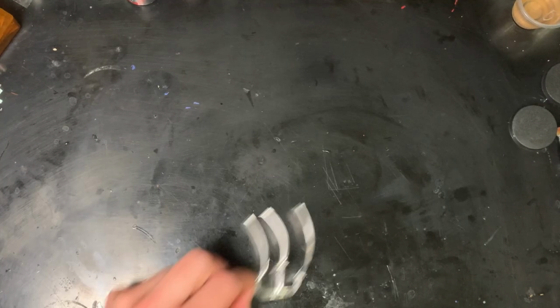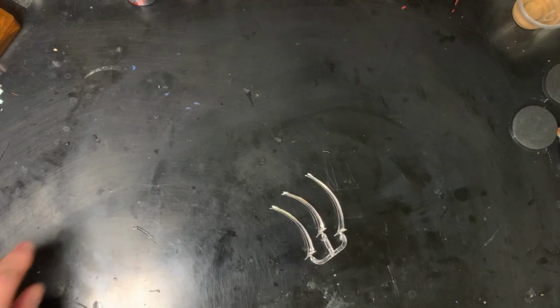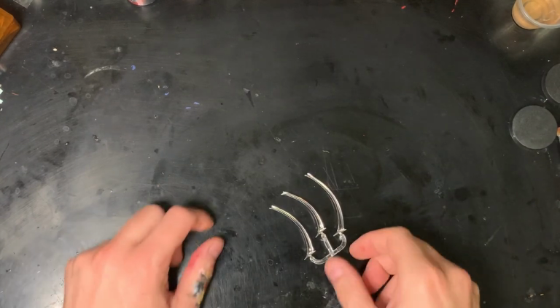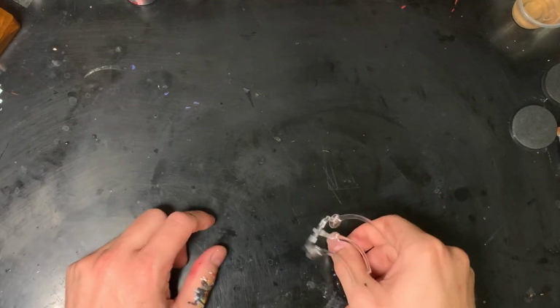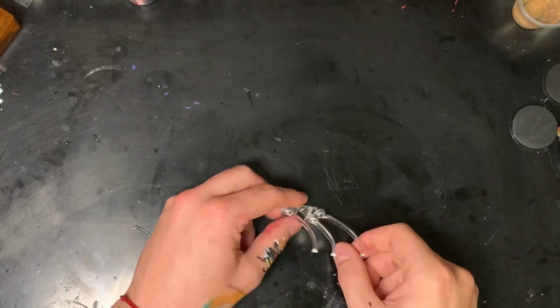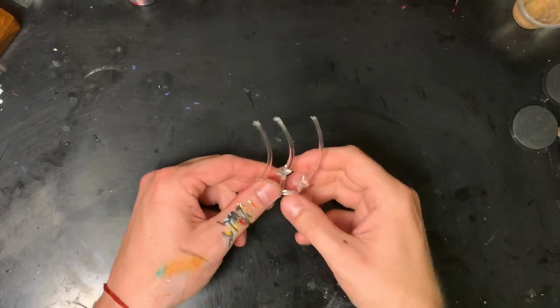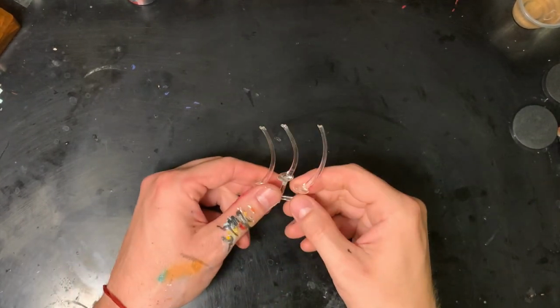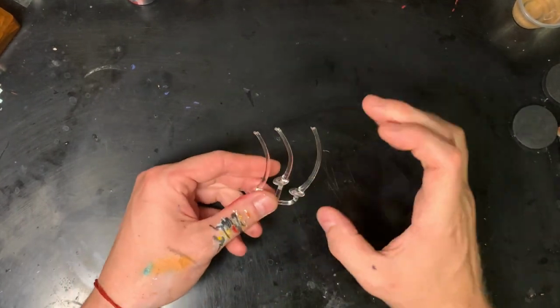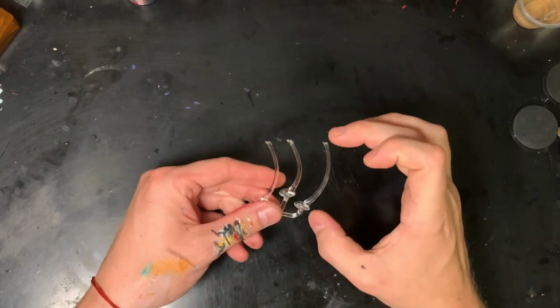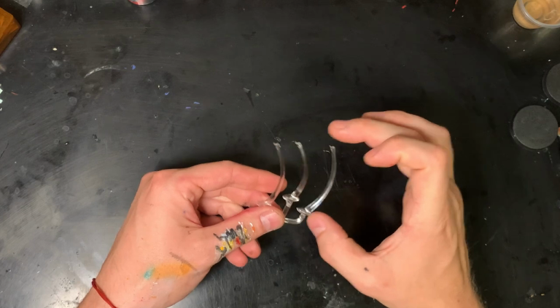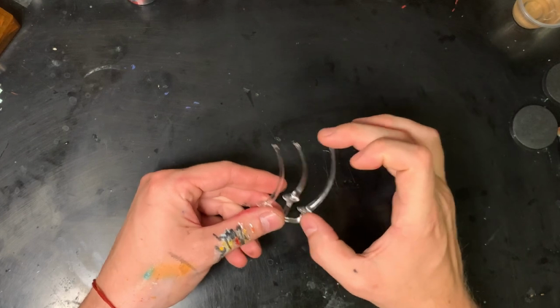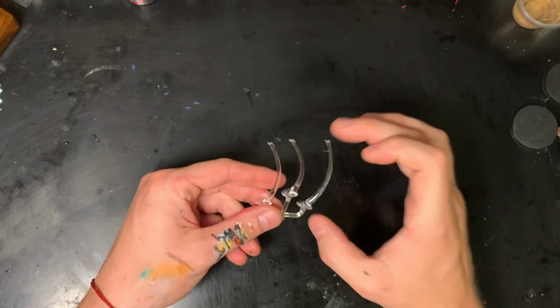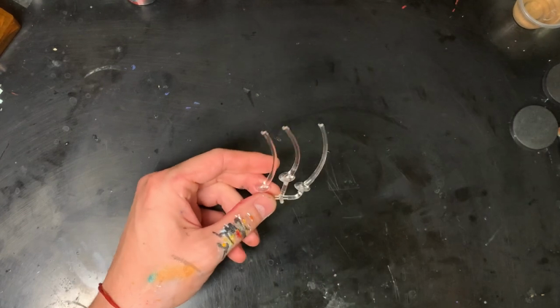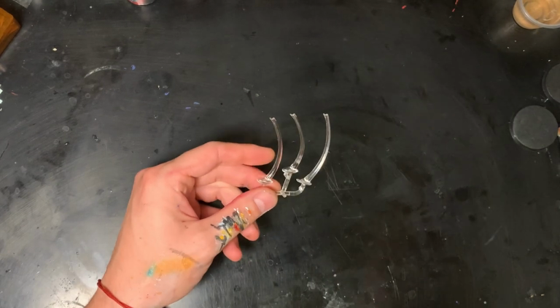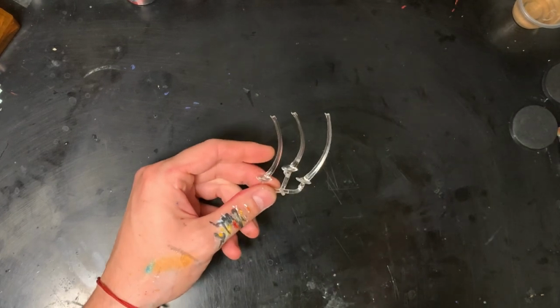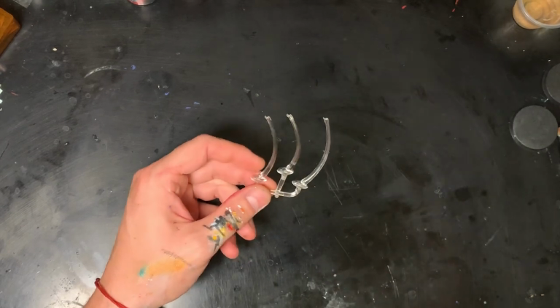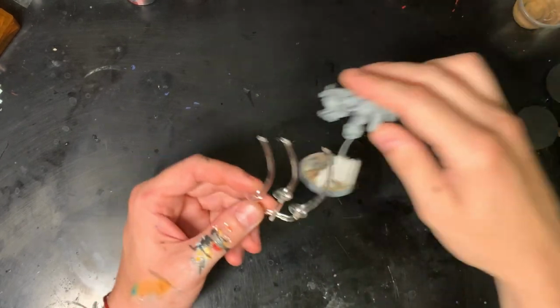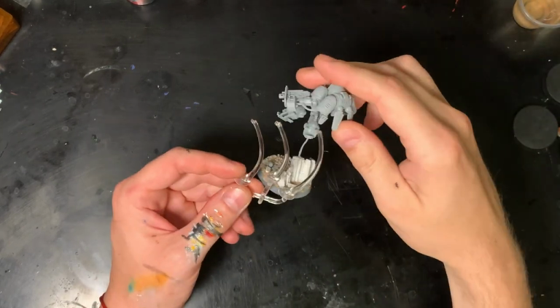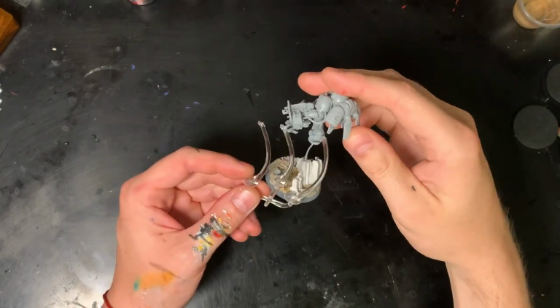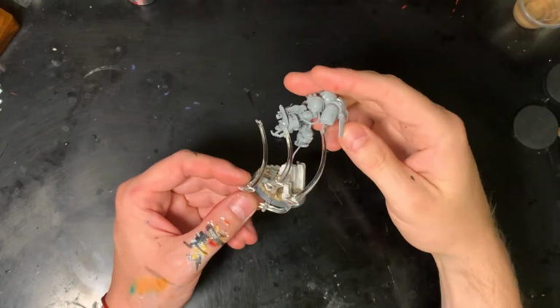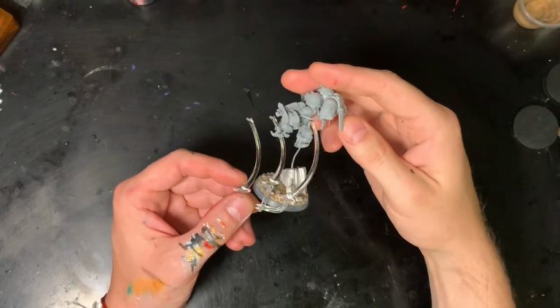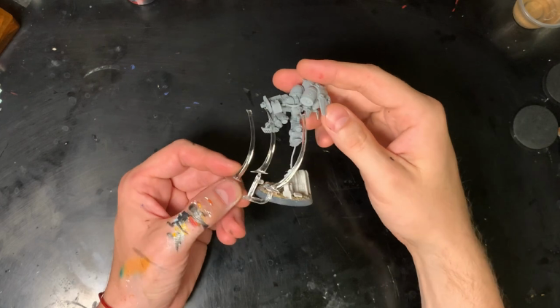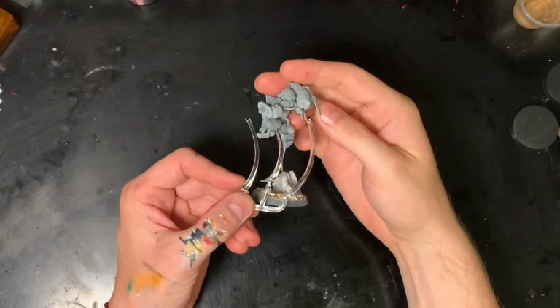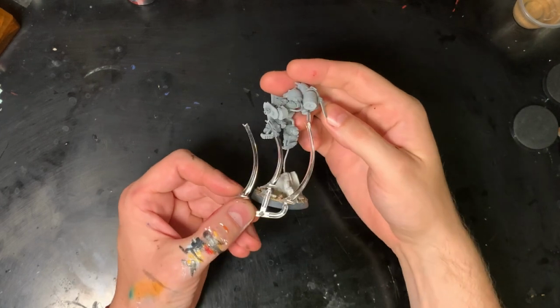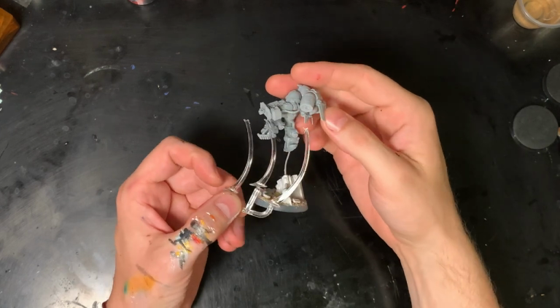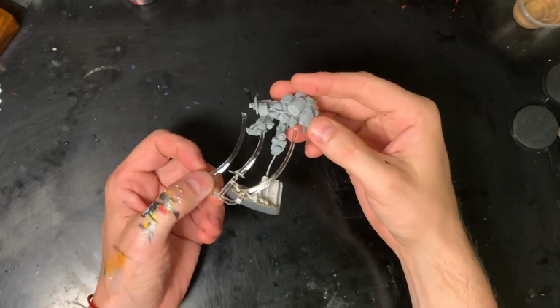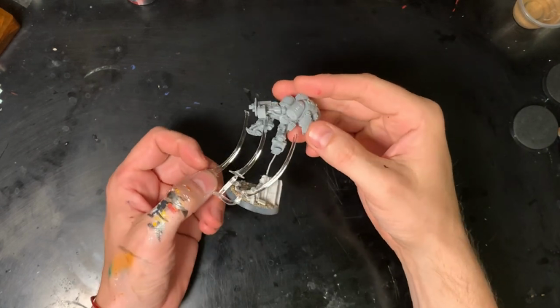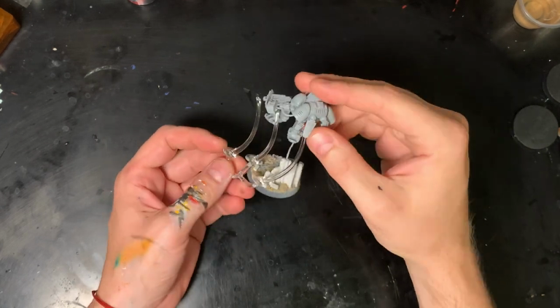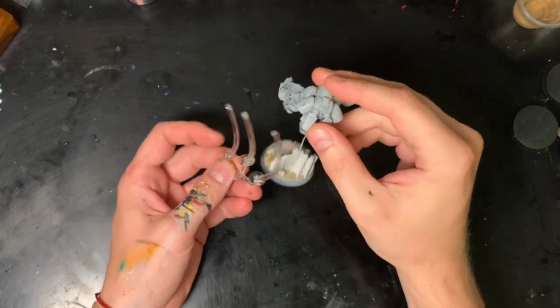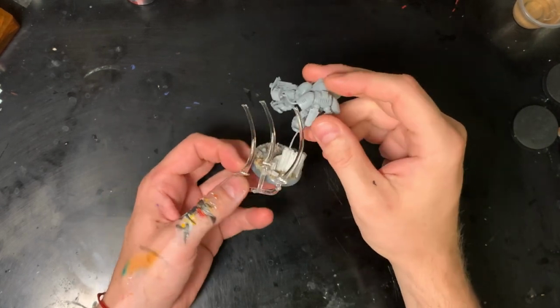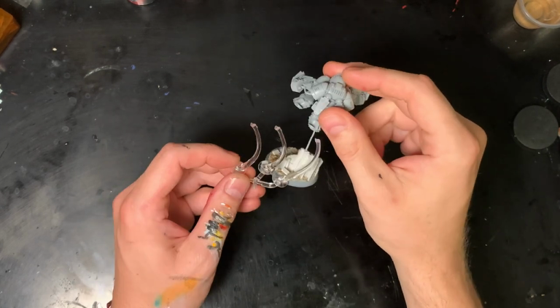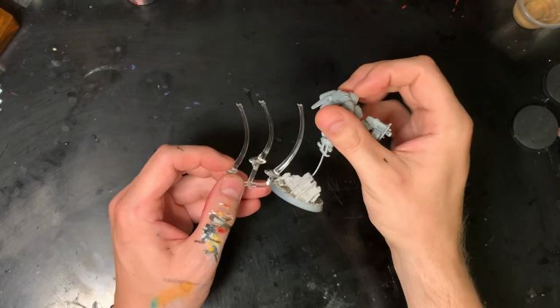Let's talk about these flight stands. They're not a bad height, but I don't like them. They take up a lot of the model — they're more intrusive than they really need to be. They could be a lot shorter, so I'm going to go ahead and replace all of them.